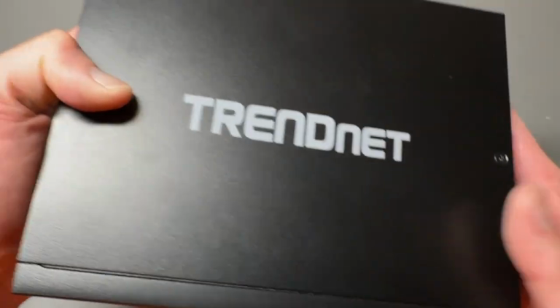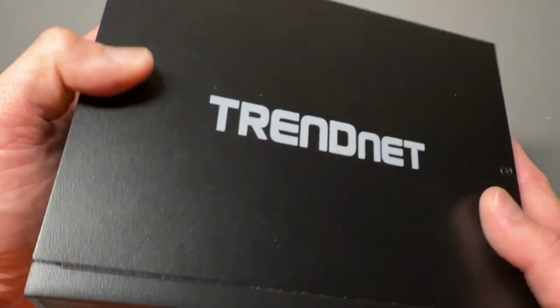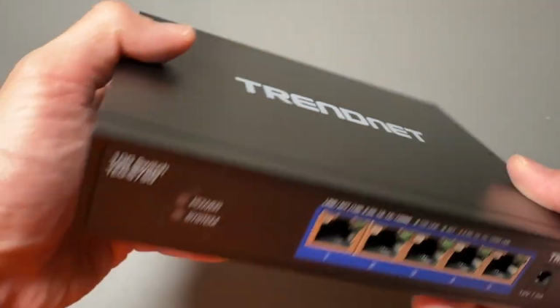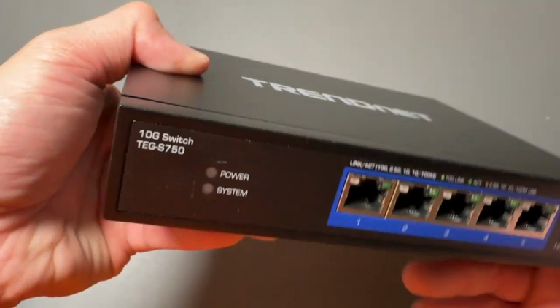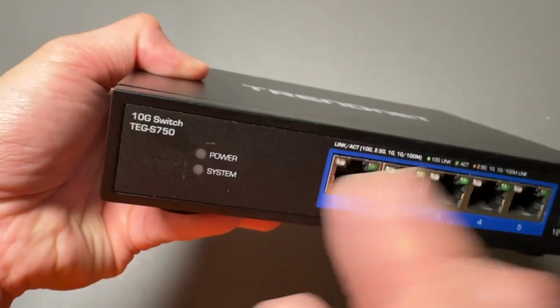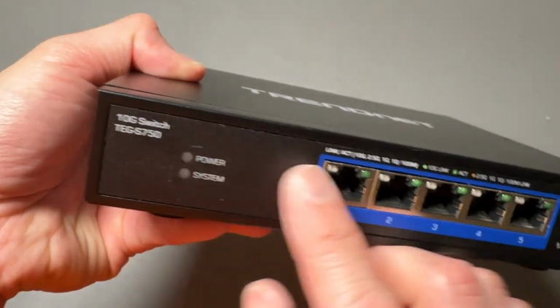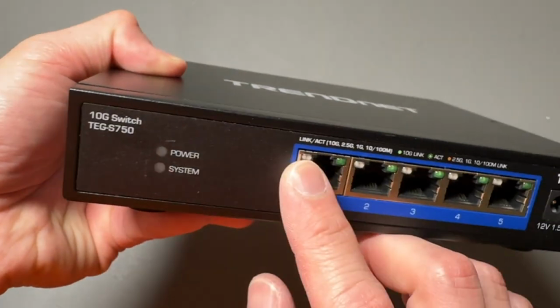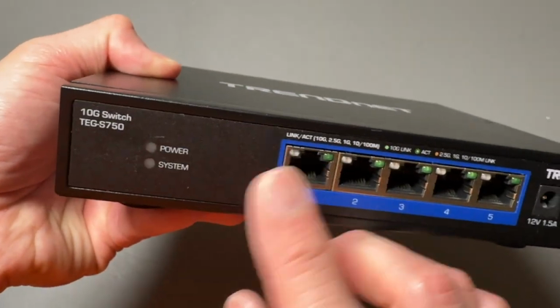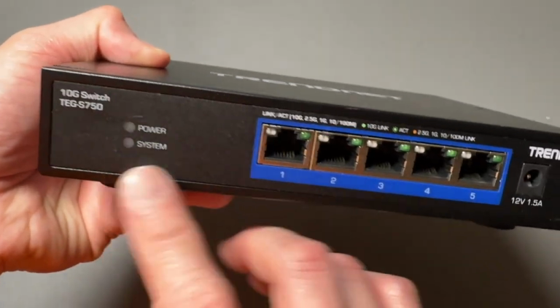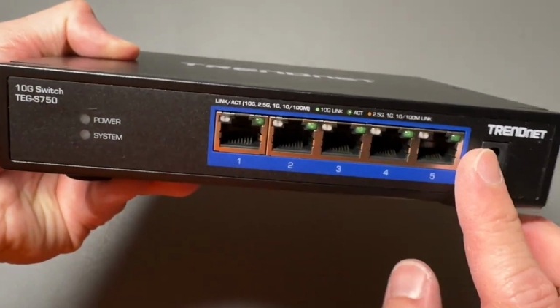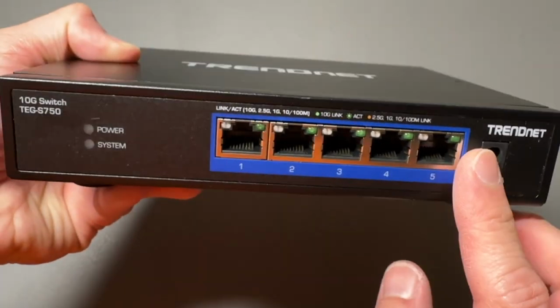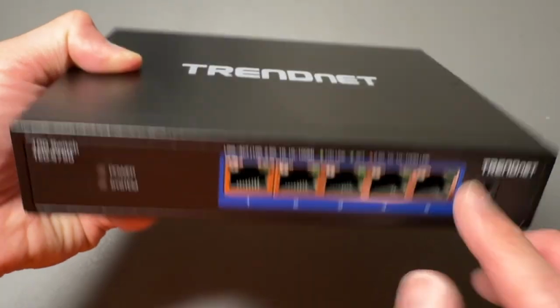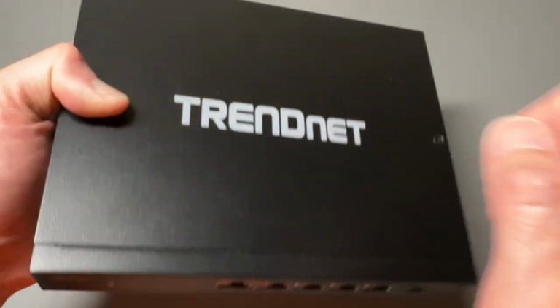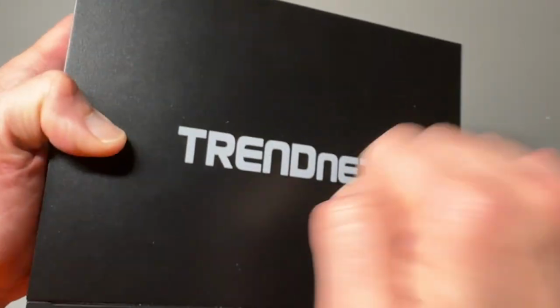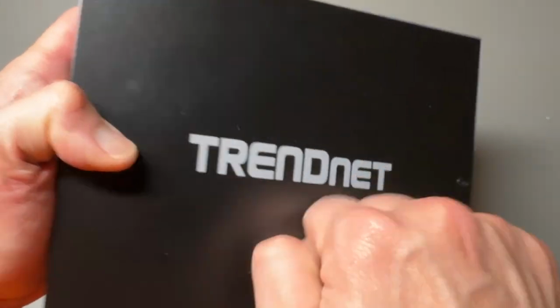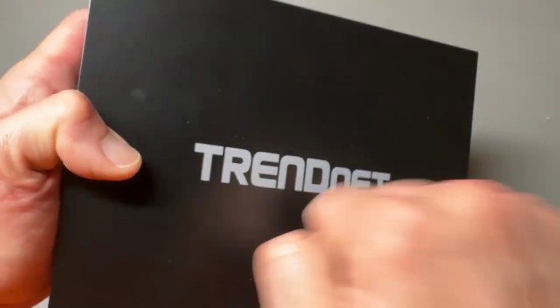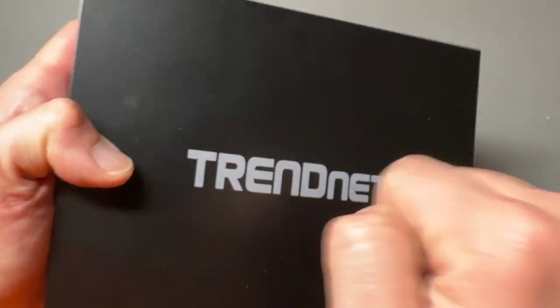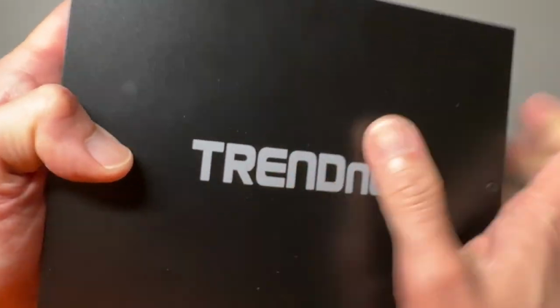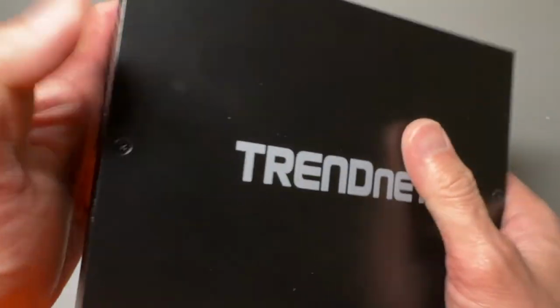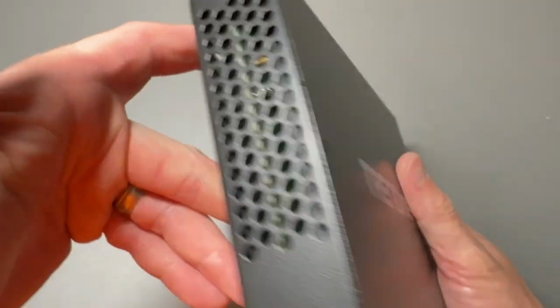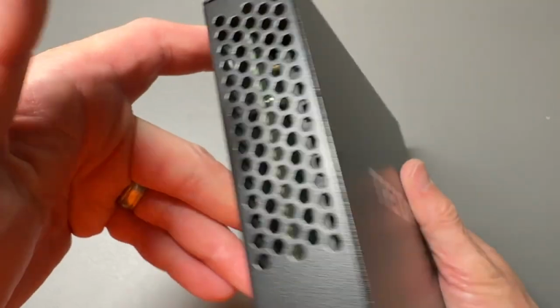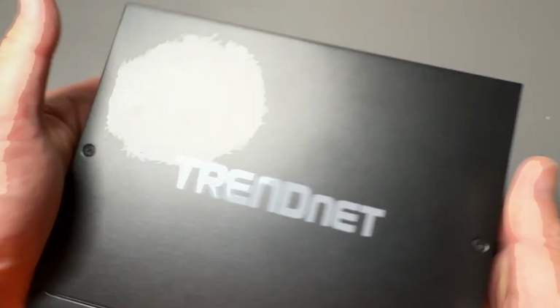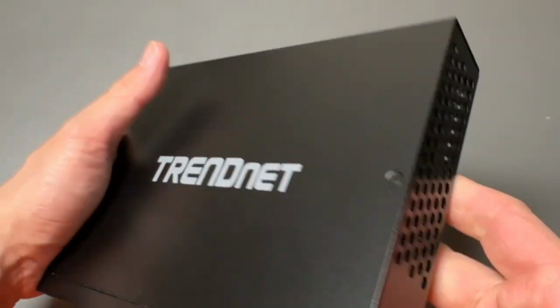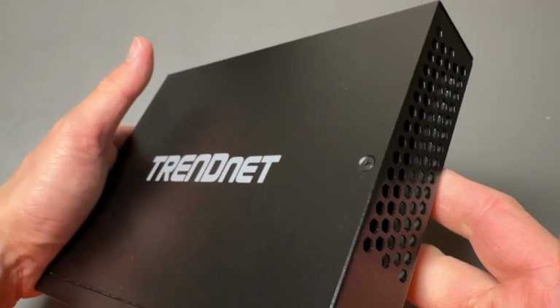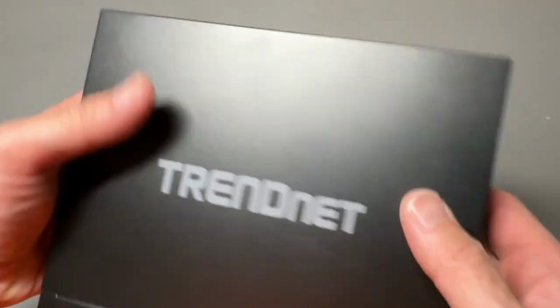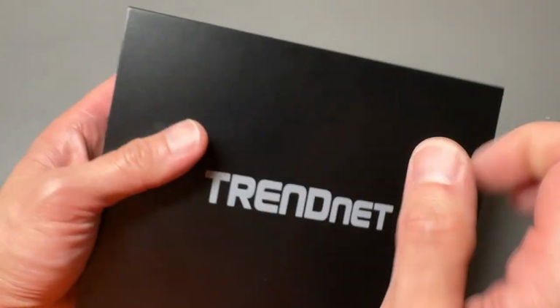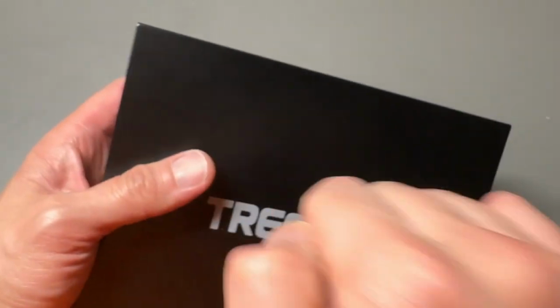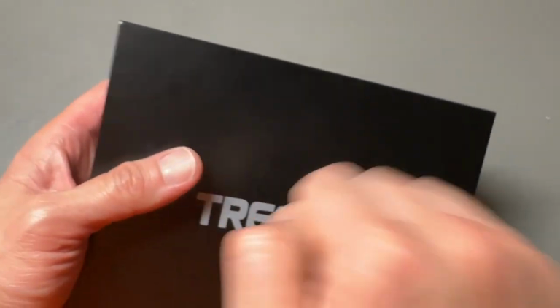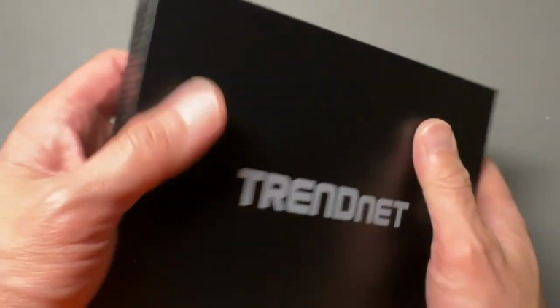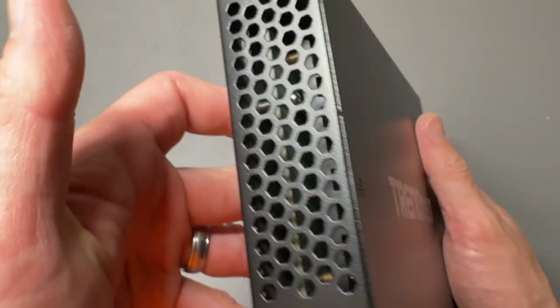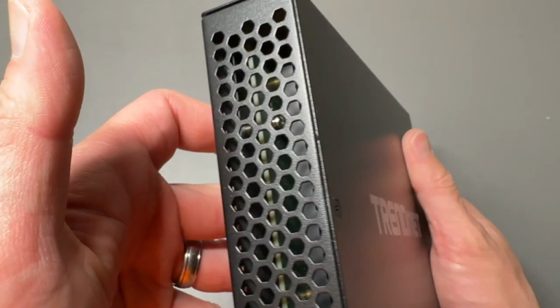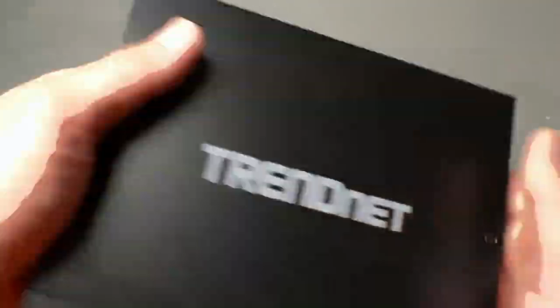There are very few 10 gigabit switches. This is one of the few and one of the few that is completely fanless. That's what I love about it. It's solid and it's fanless.